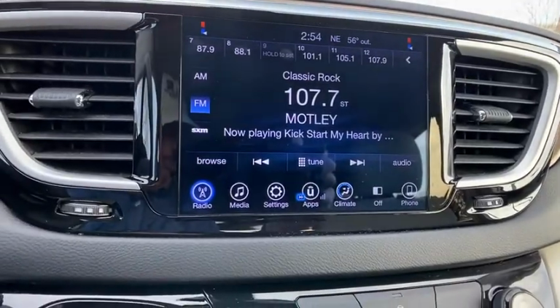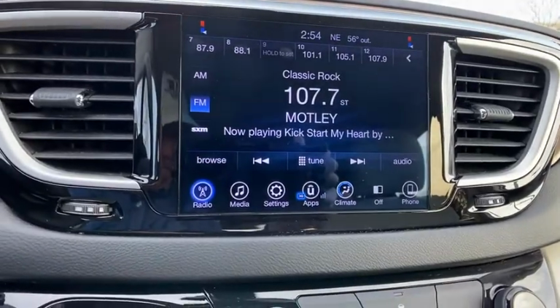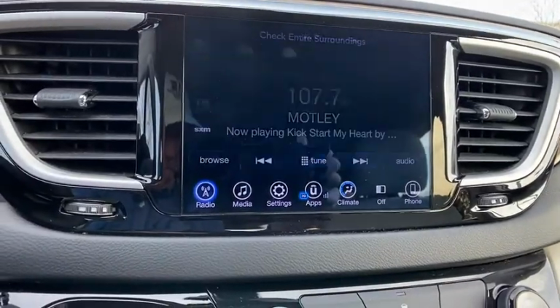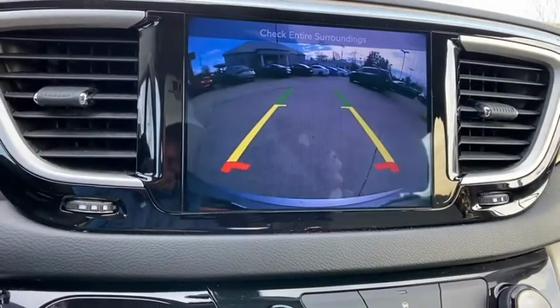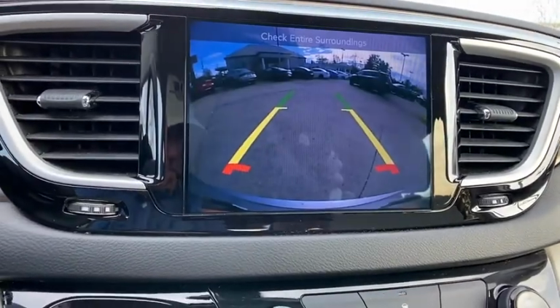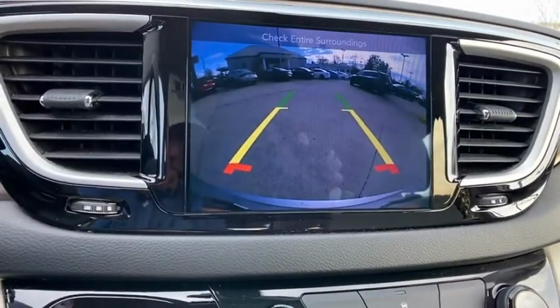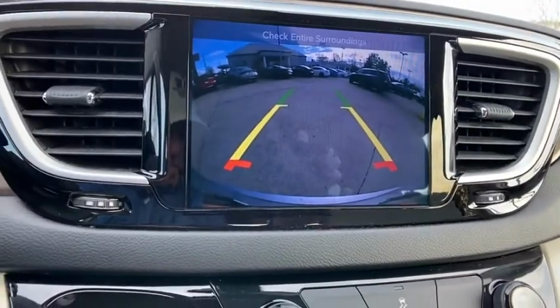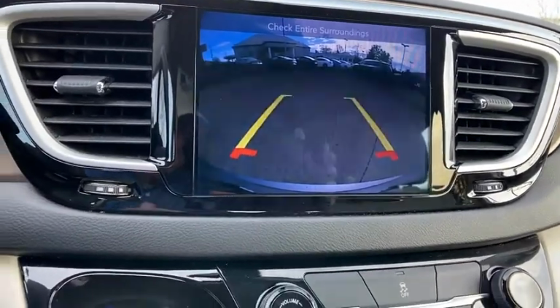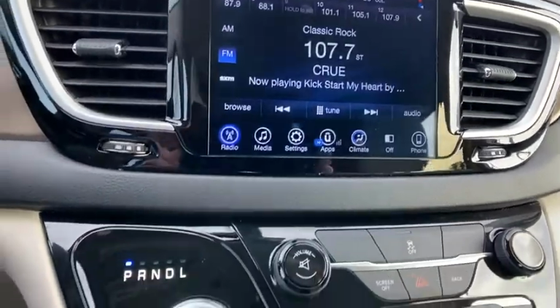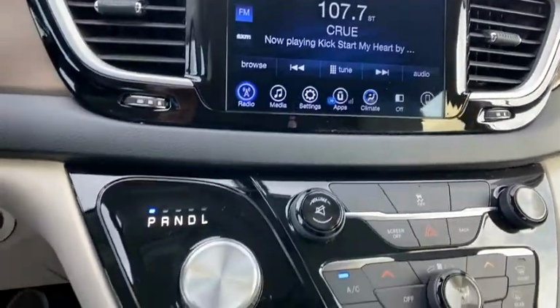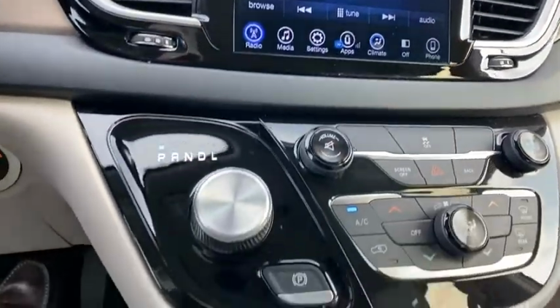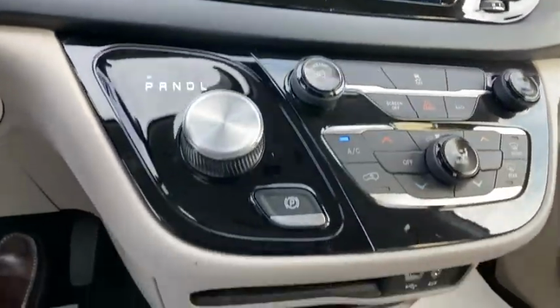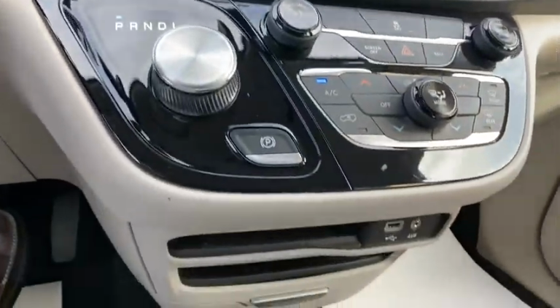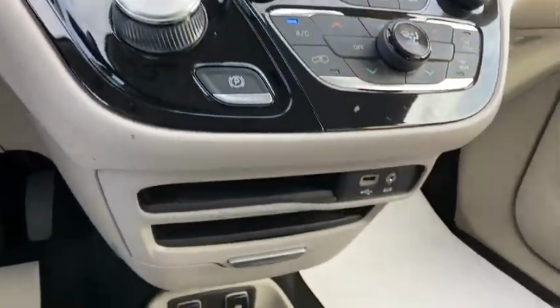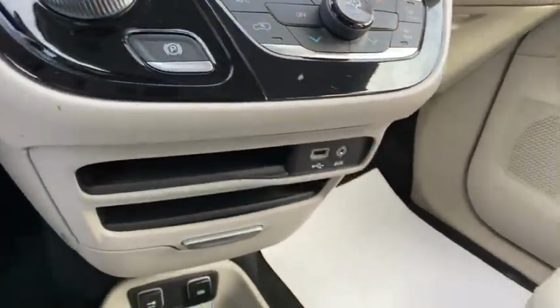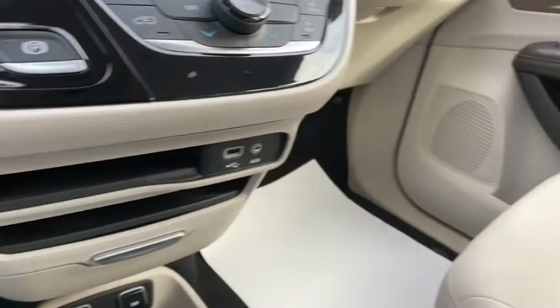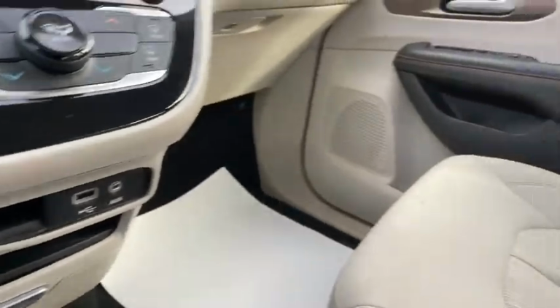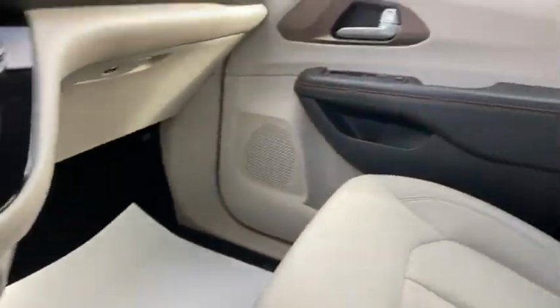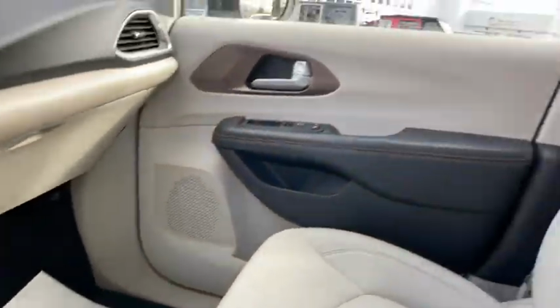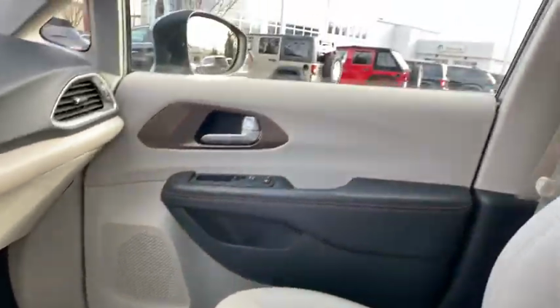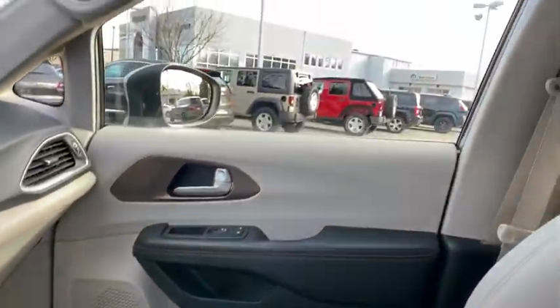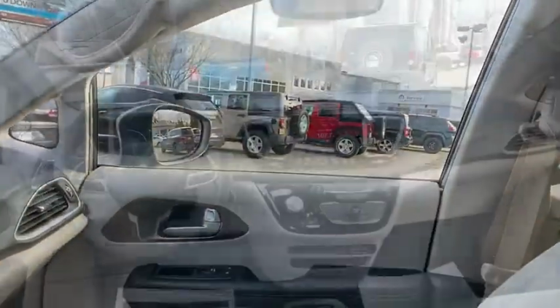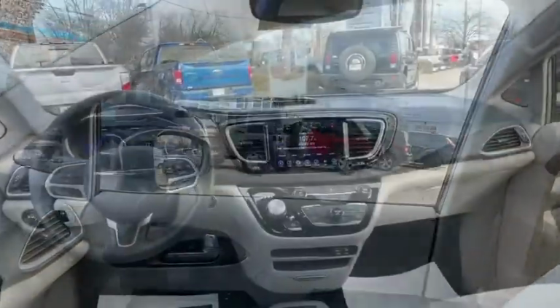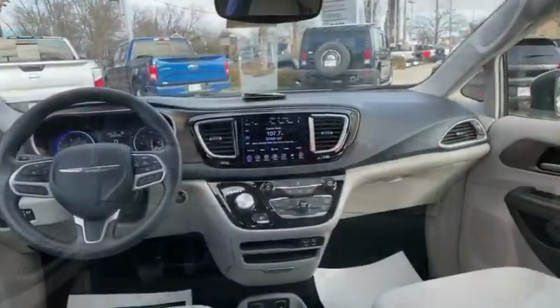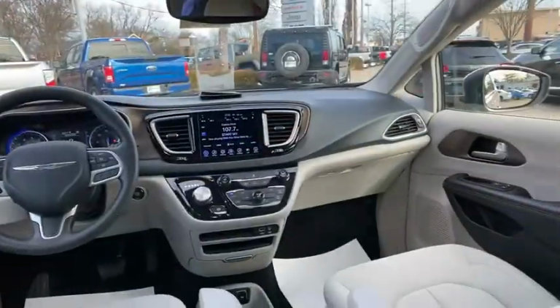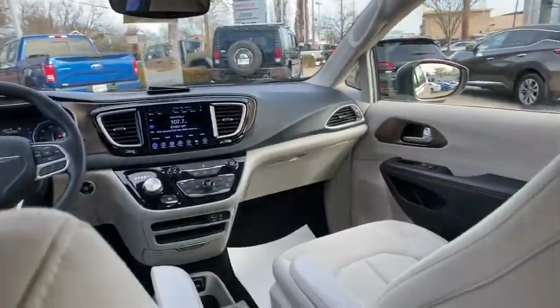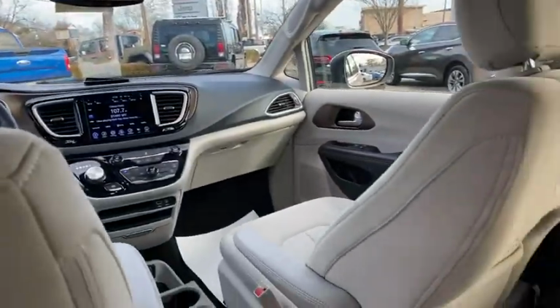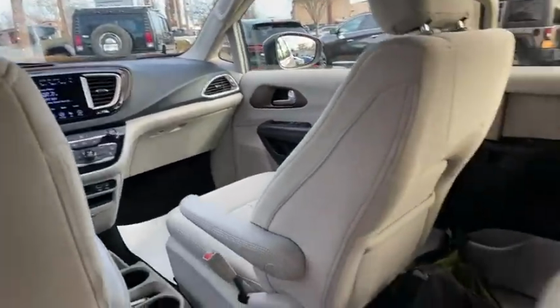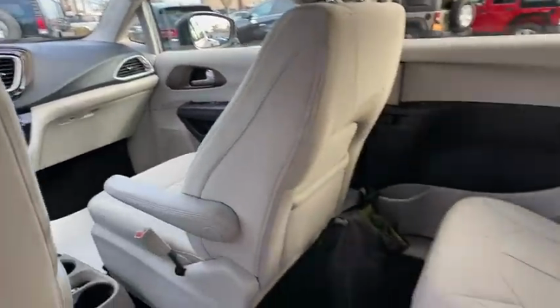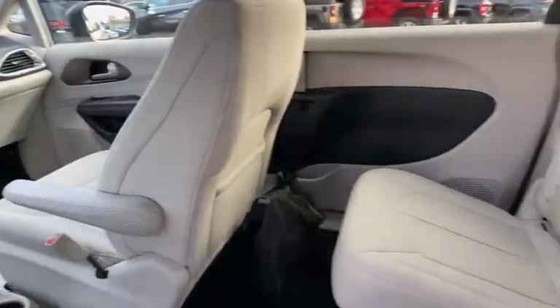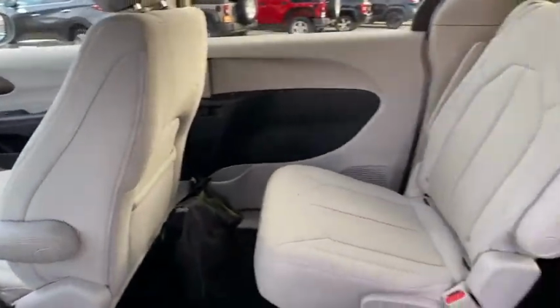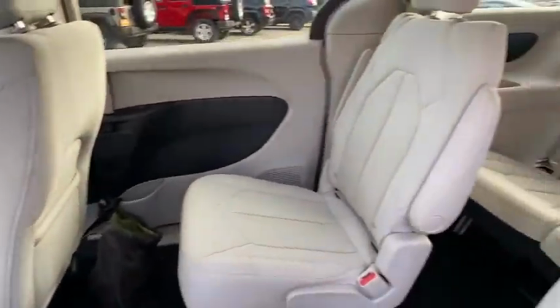Rear window defroster, power windows, compass, electronic stability control, trip computer, Sirius satellite radio, panic alarm, brake assist.